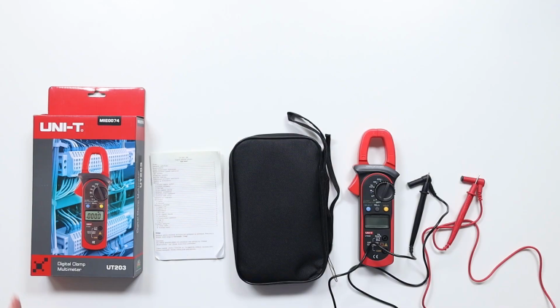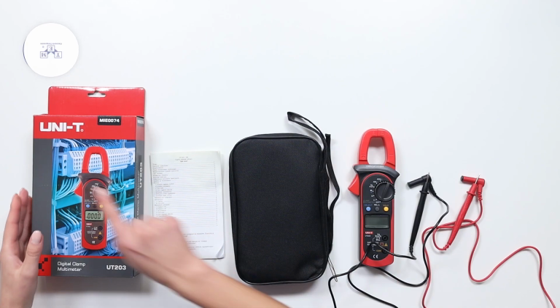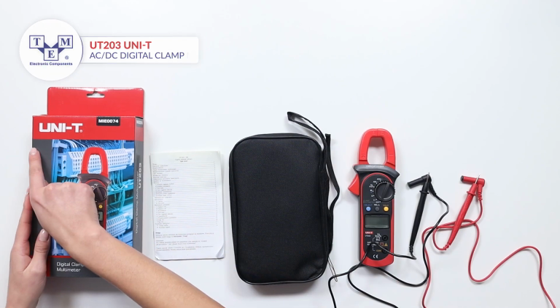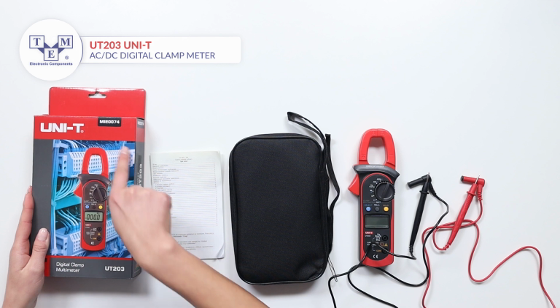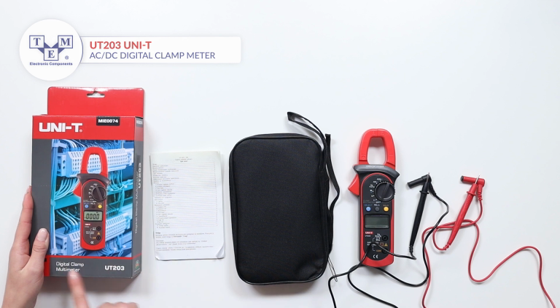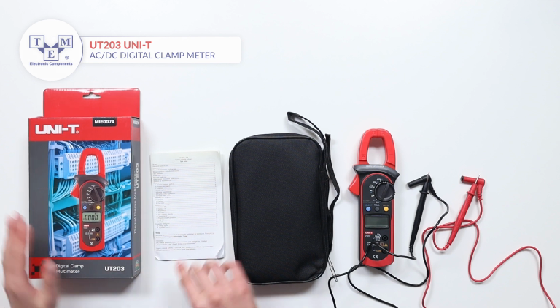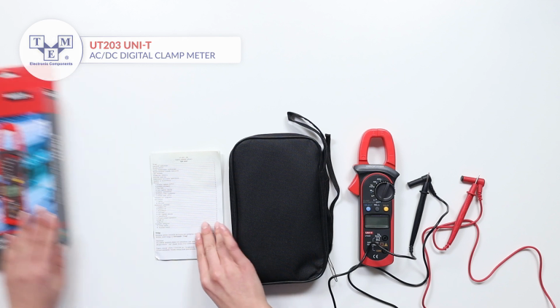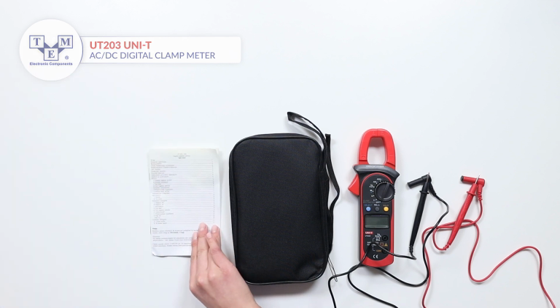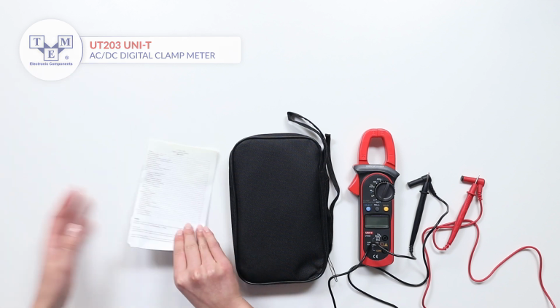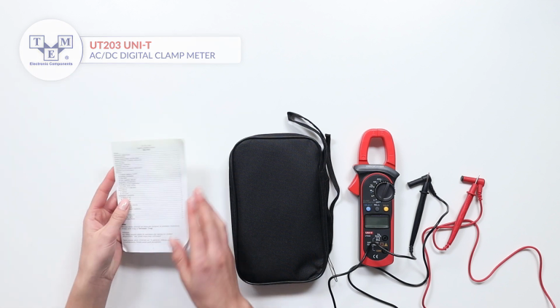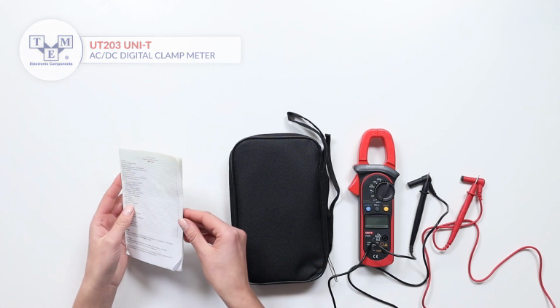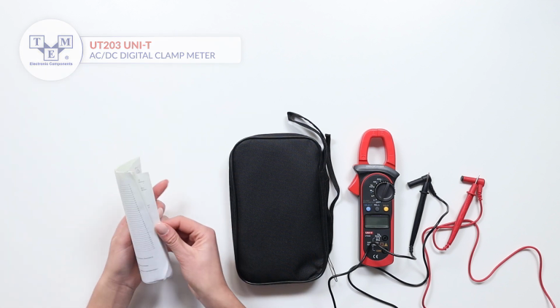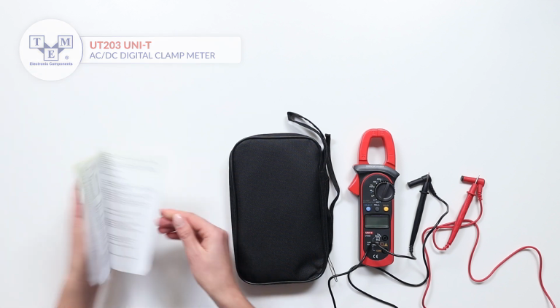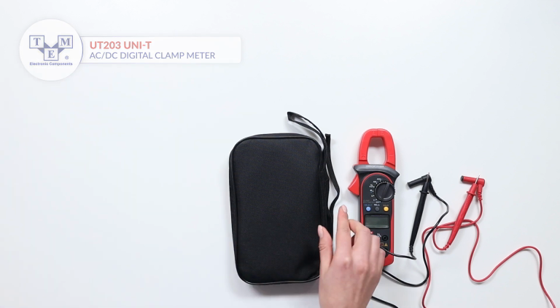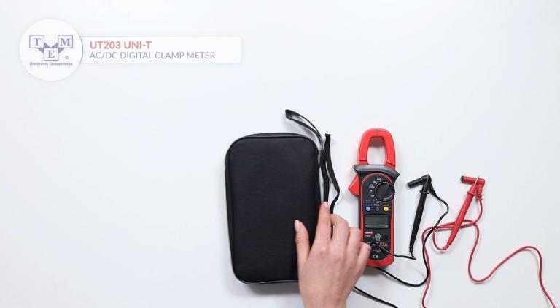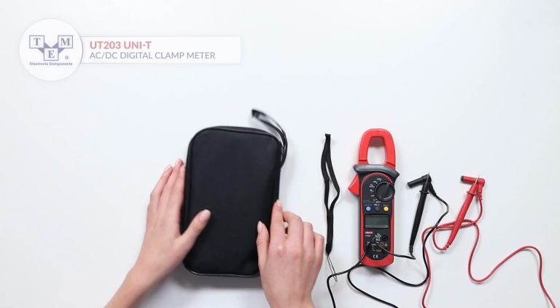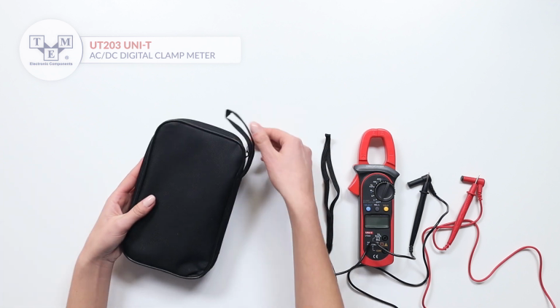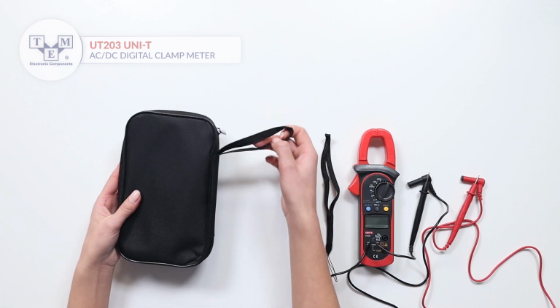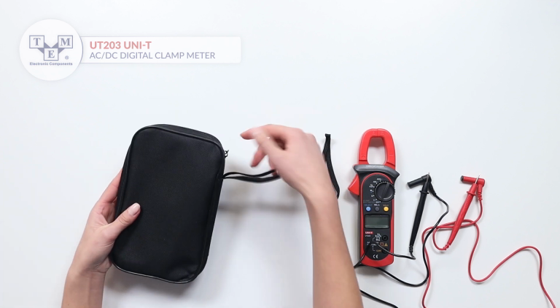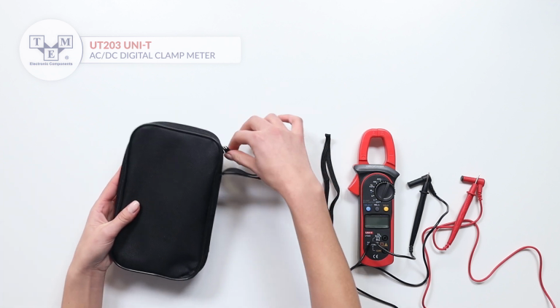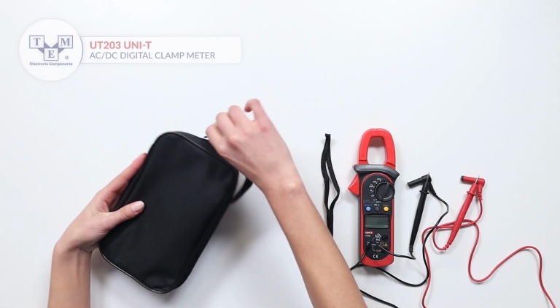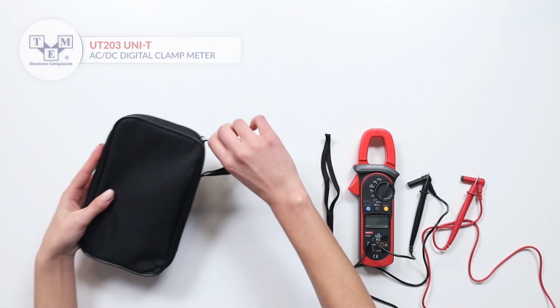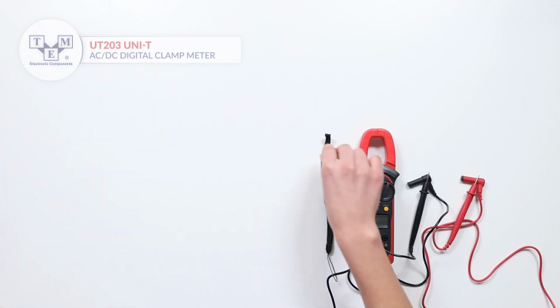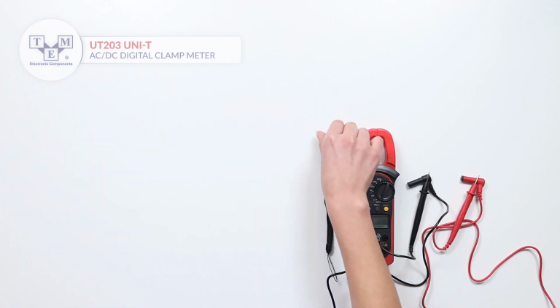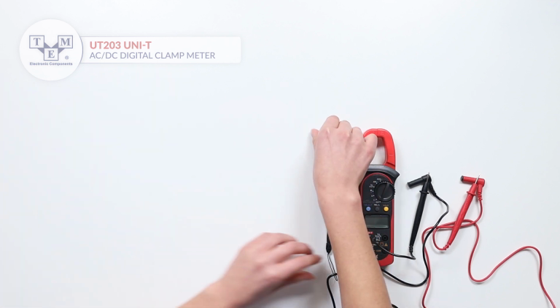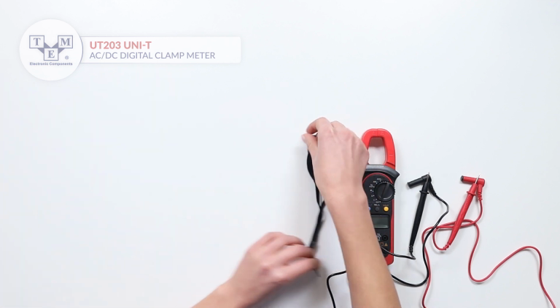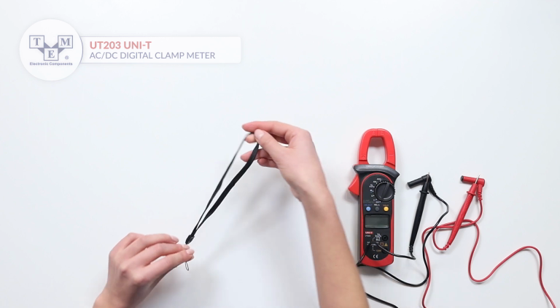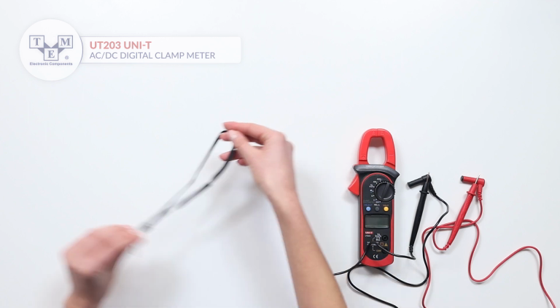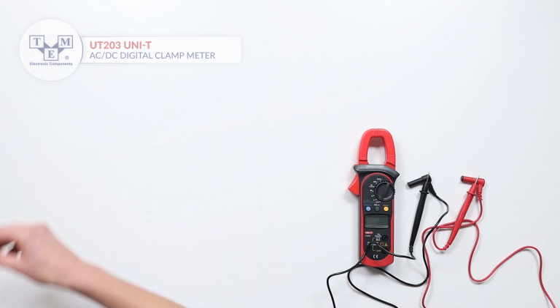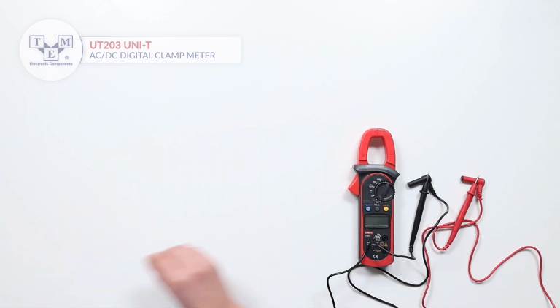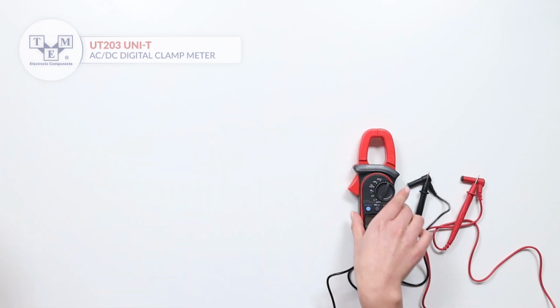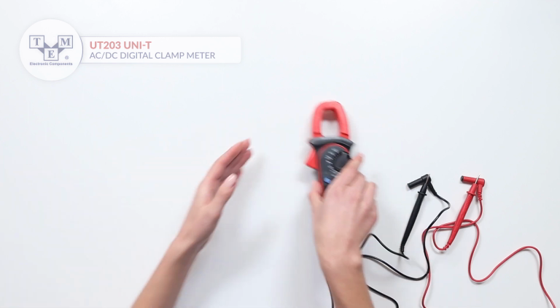The UT203 is an AC-DC digital clamp meter. It comes with a user manual, a soft carrying bag, a carrying strap, and high quality probes.